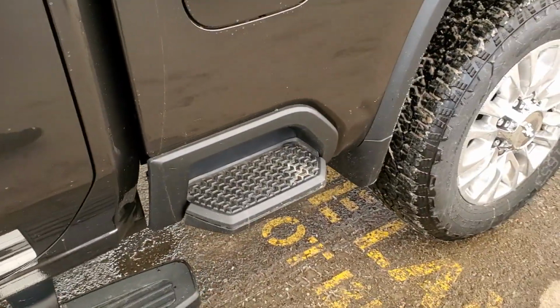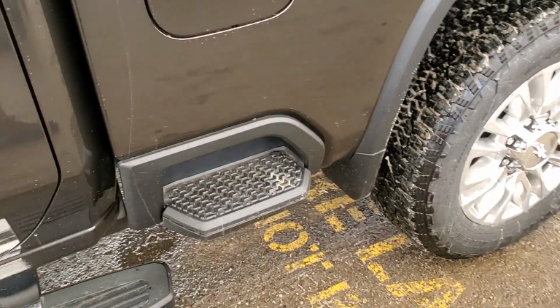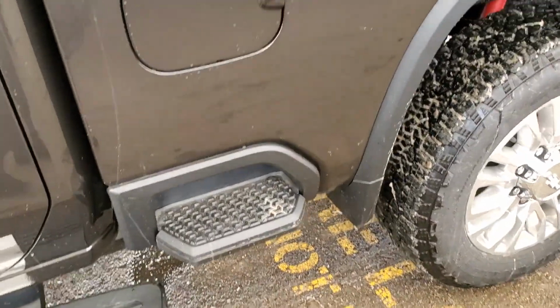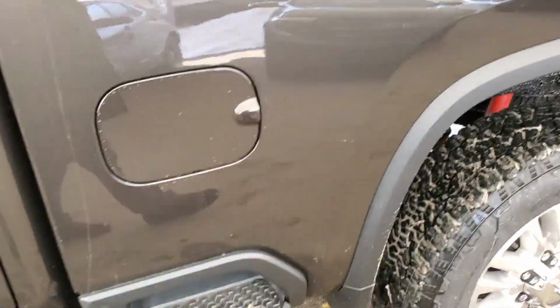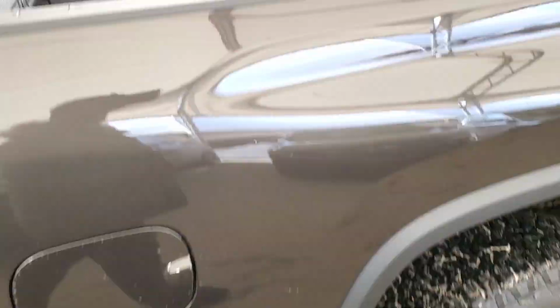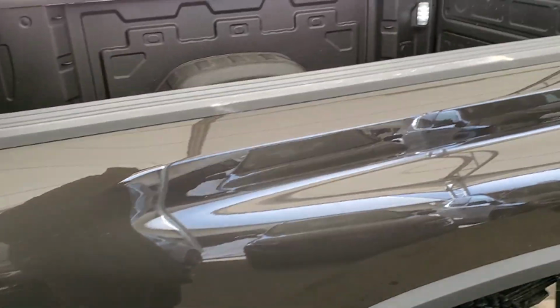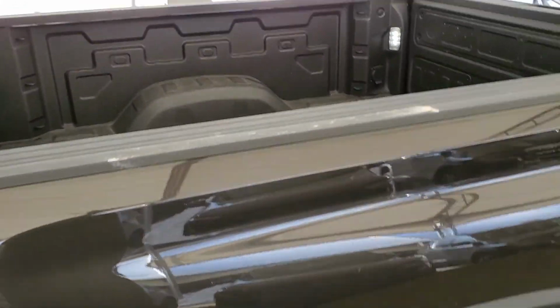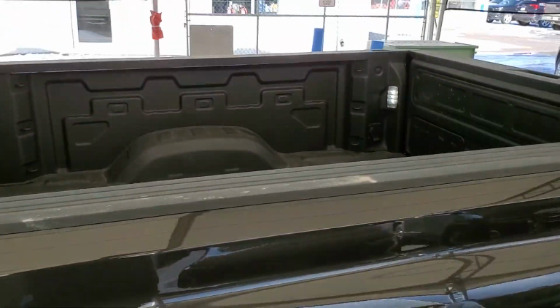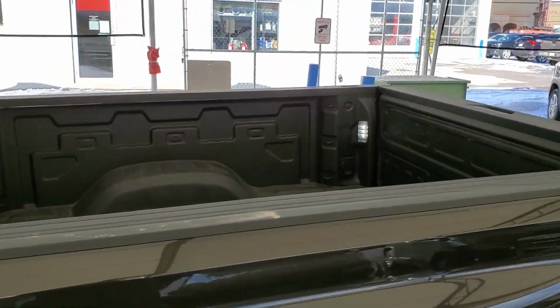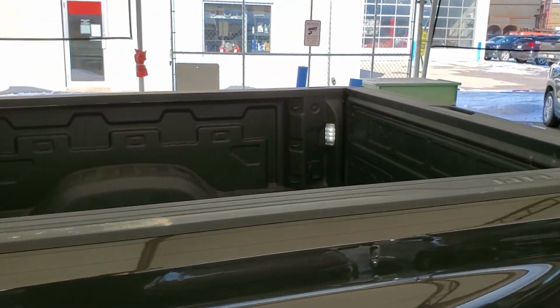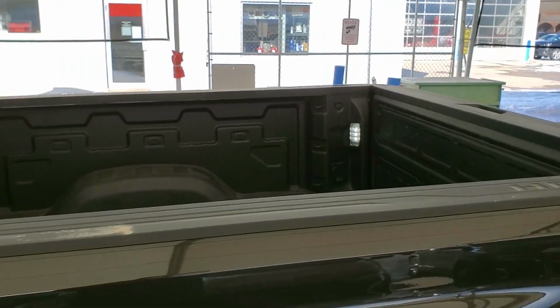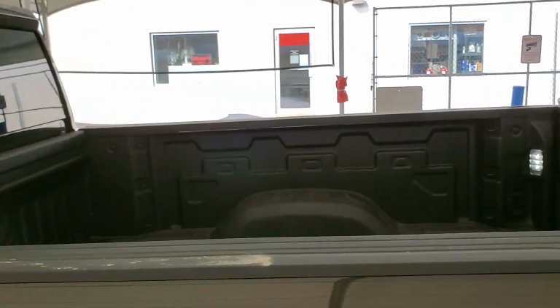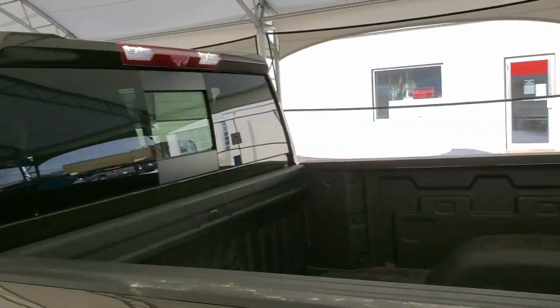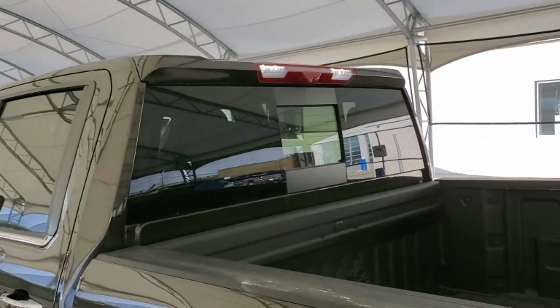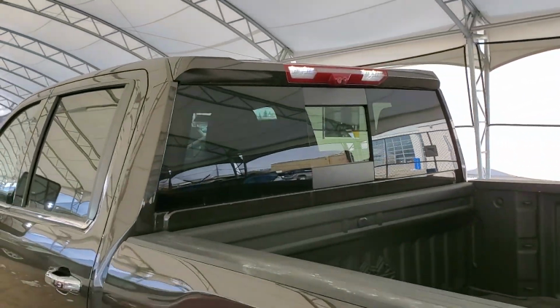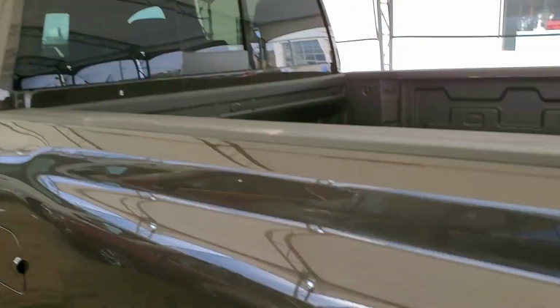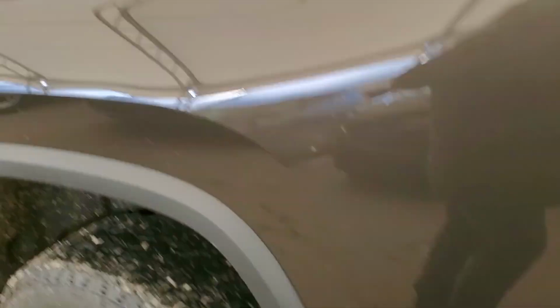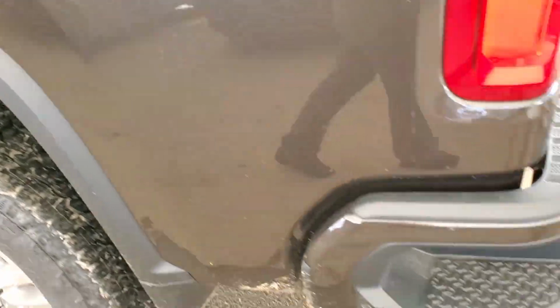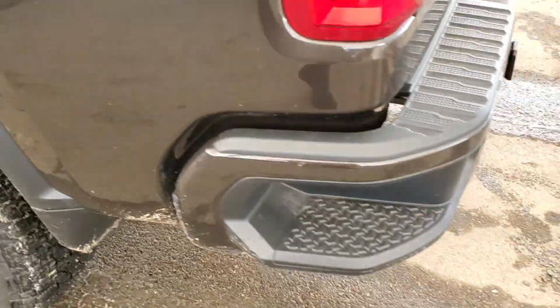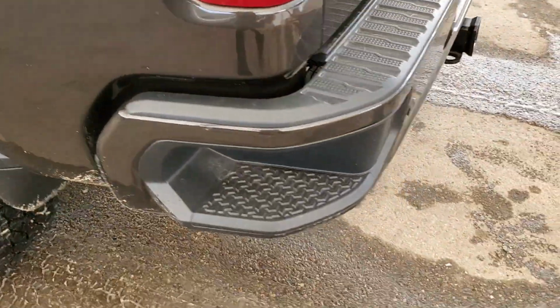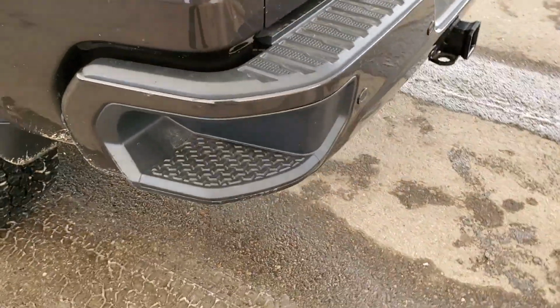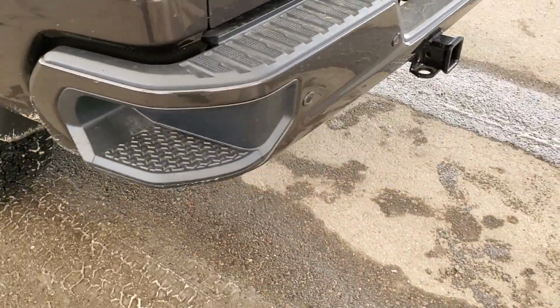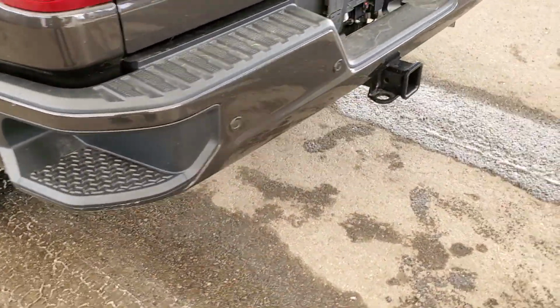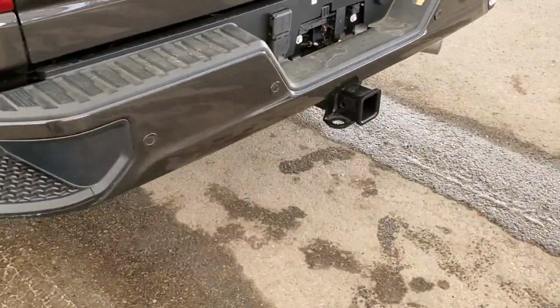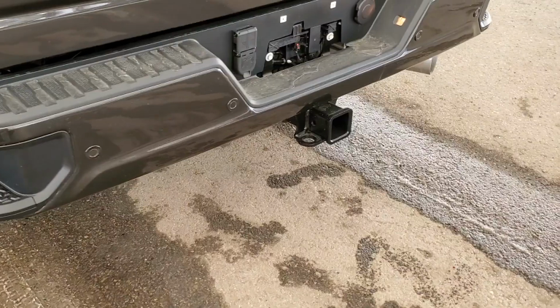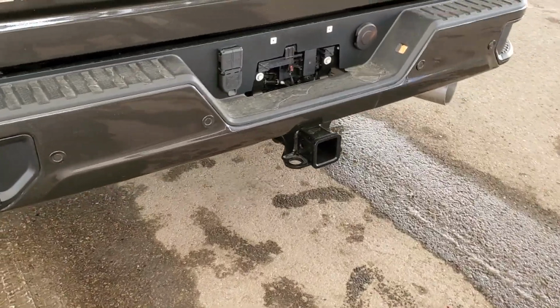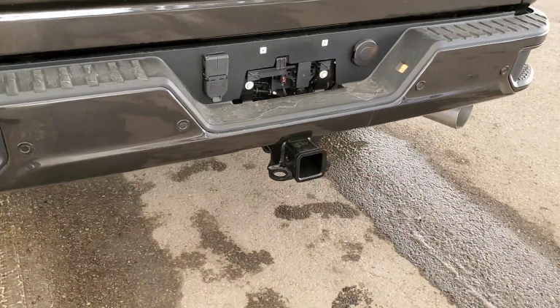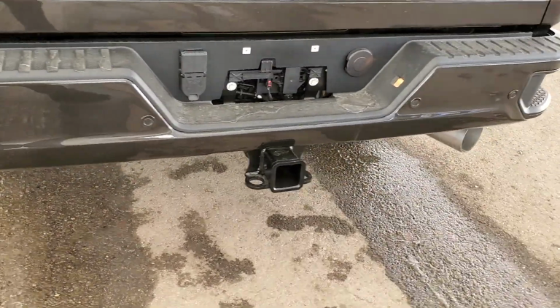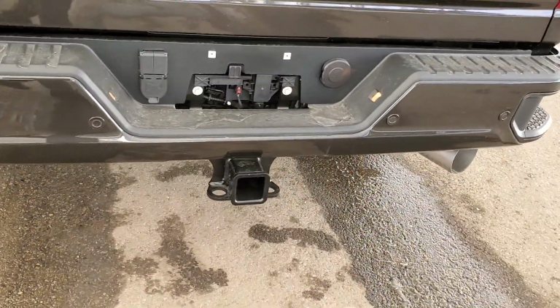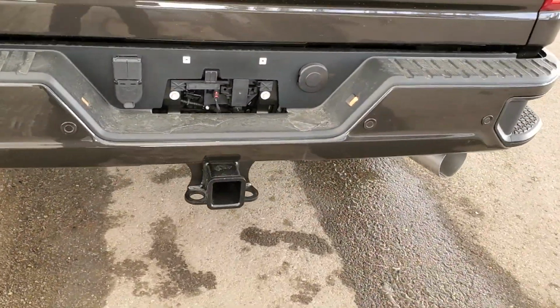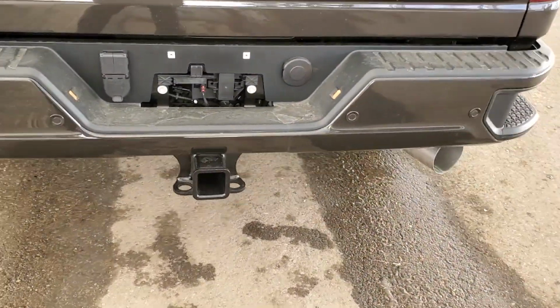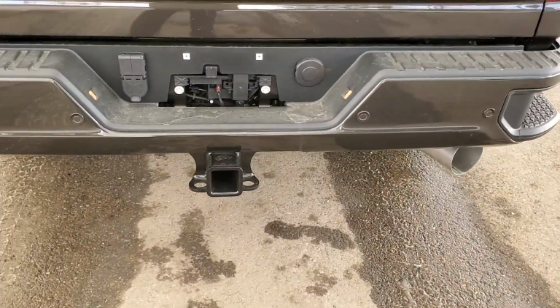Additional exterior features include an assist step, box liner, cargo area lighting, rear bumper corner steps, trailer hitch, and hookup provisions.